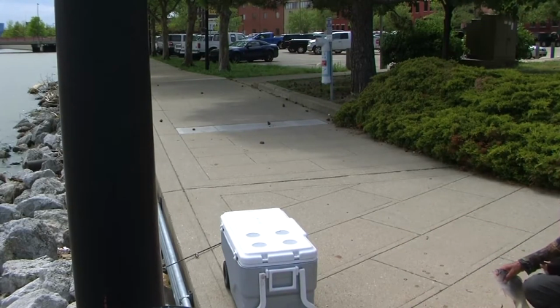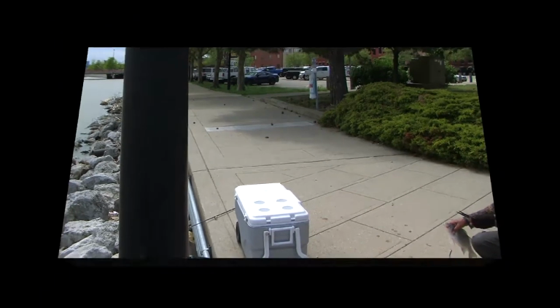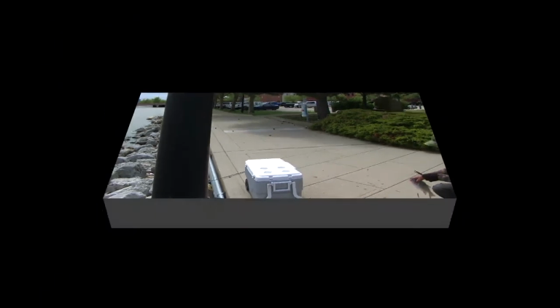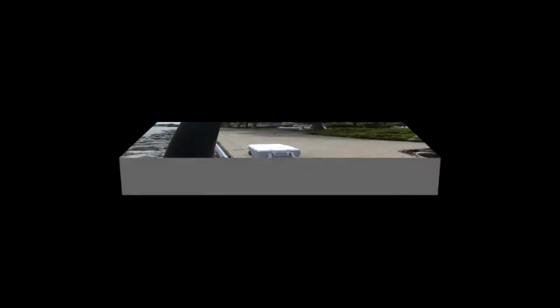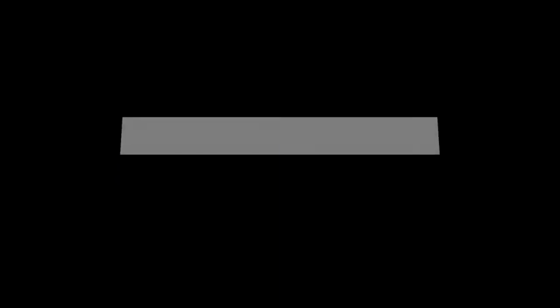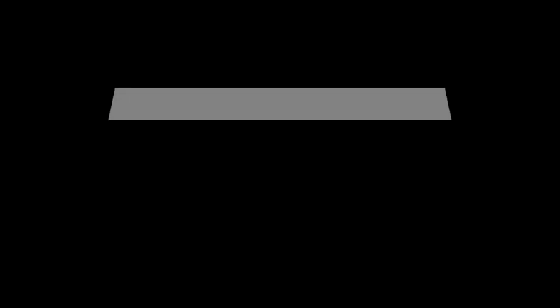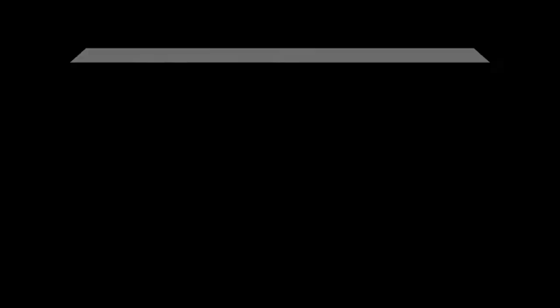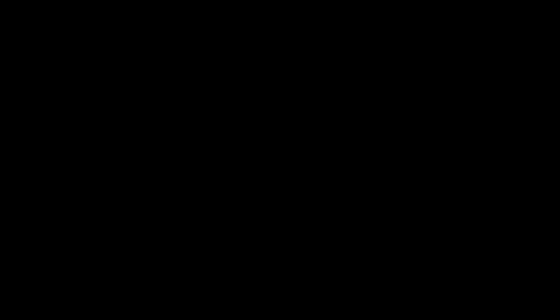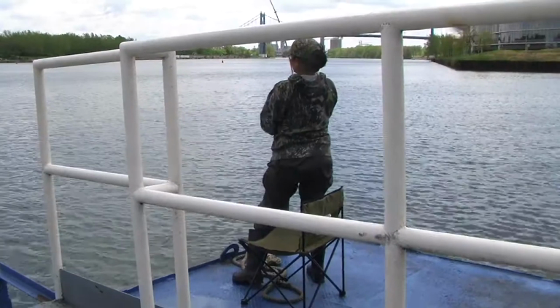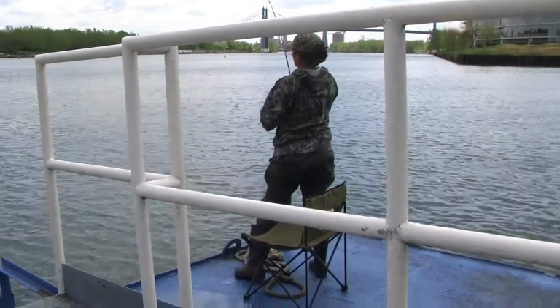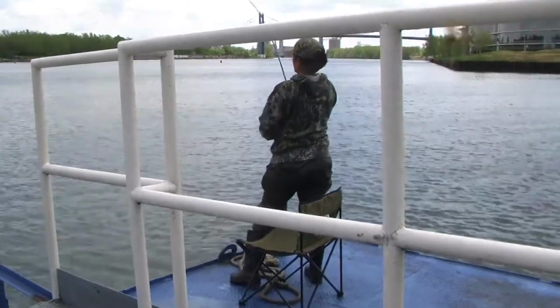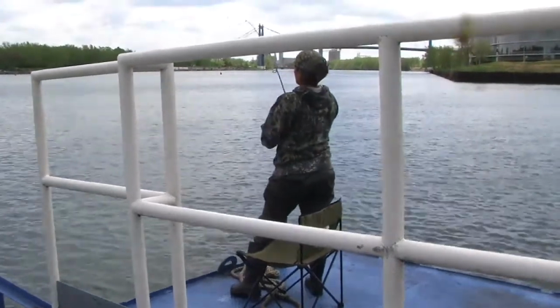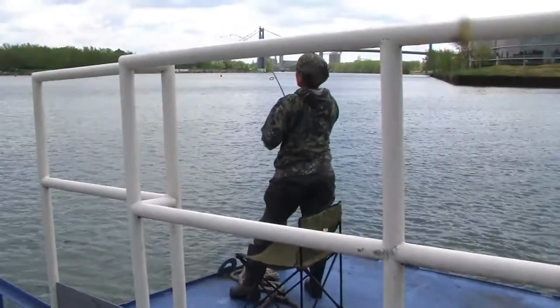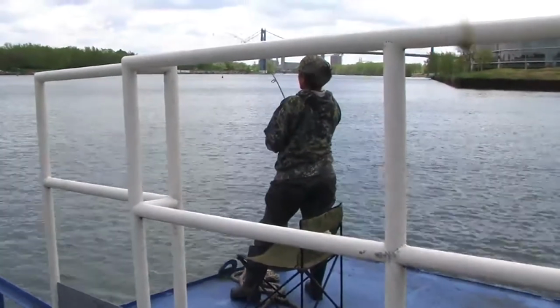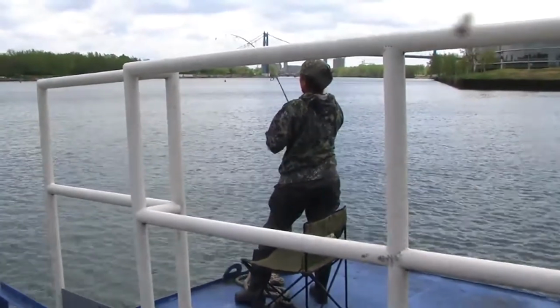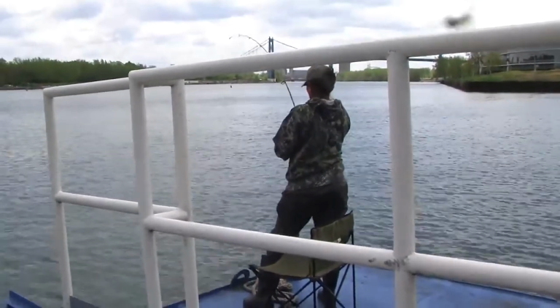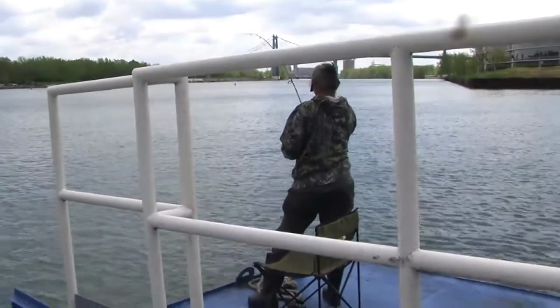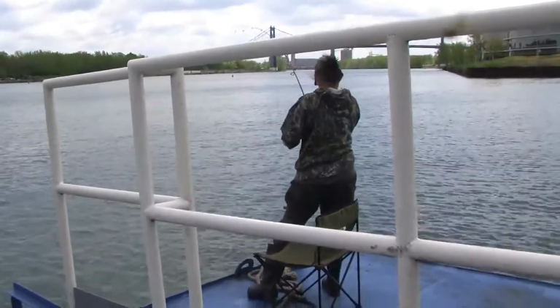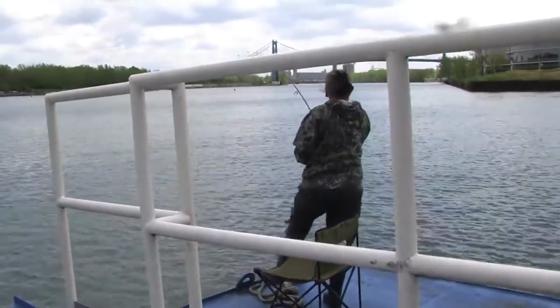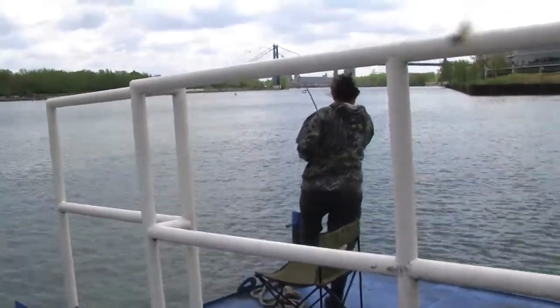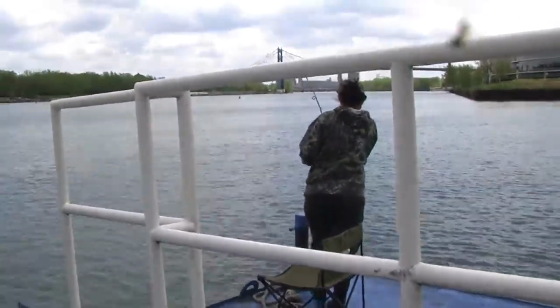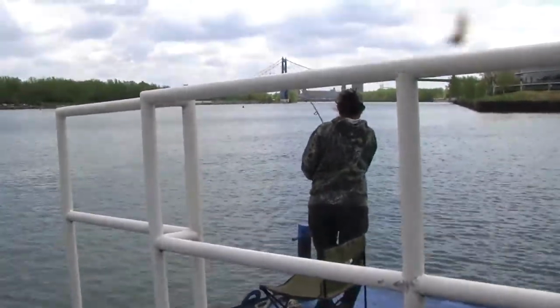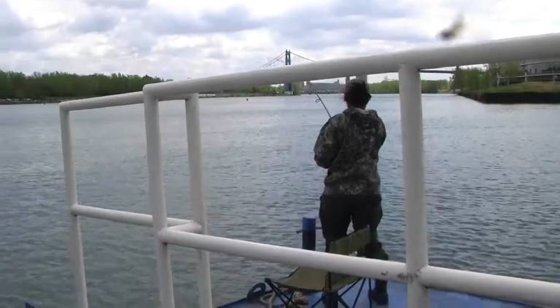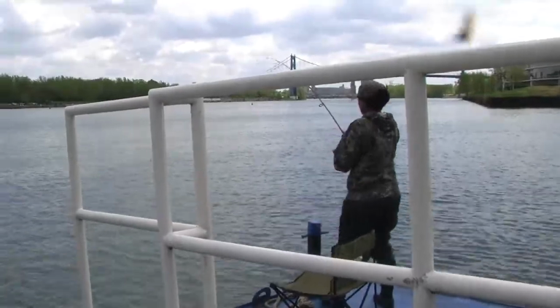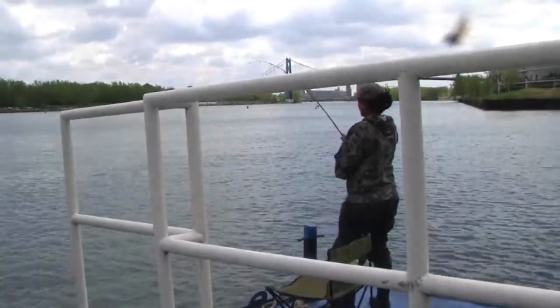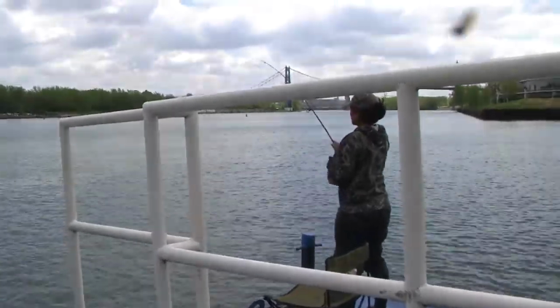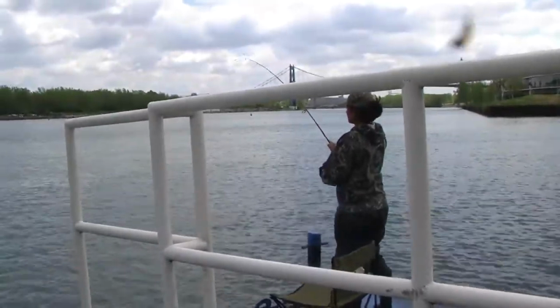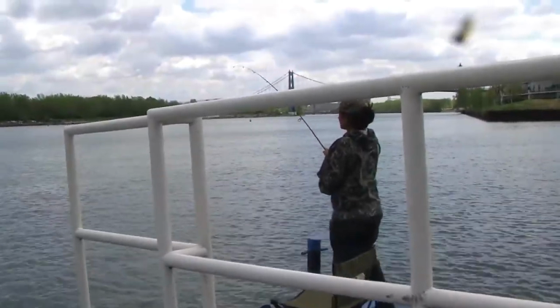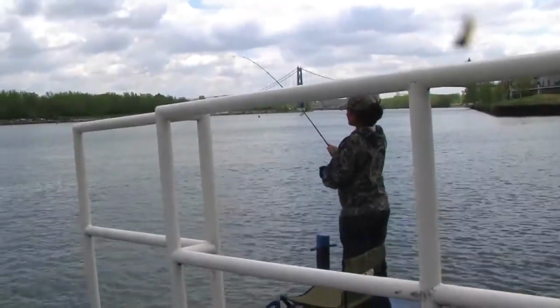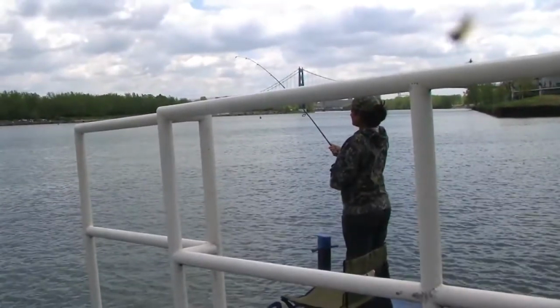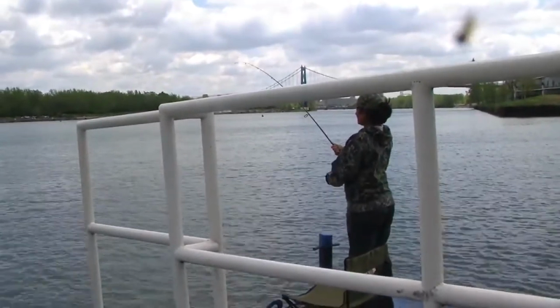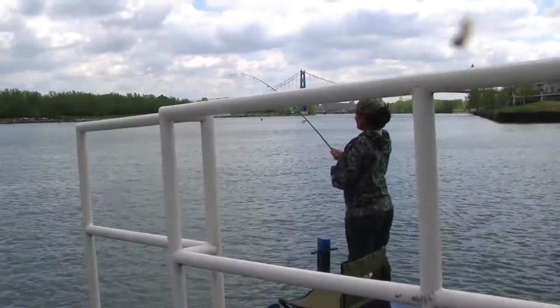As you can see, I released them properly right into the cooler. There's no chance of that fish being released and dying later on.